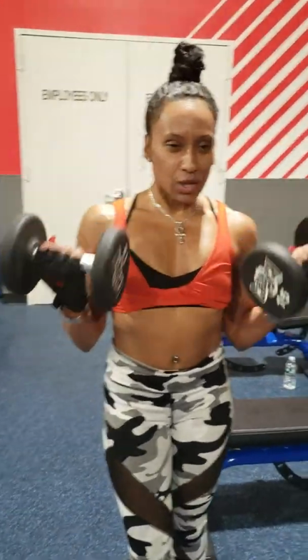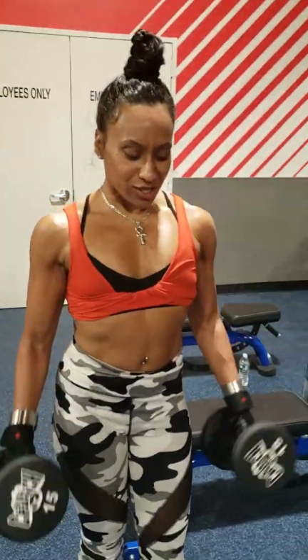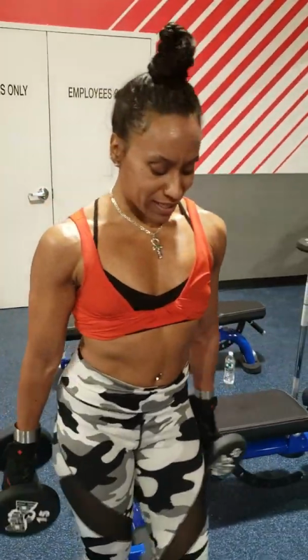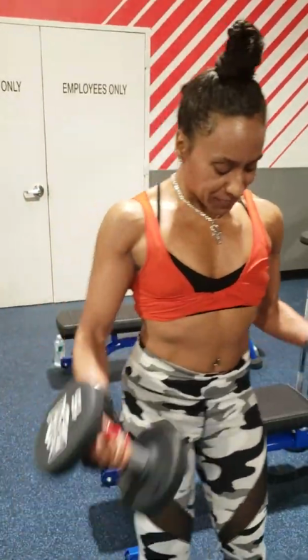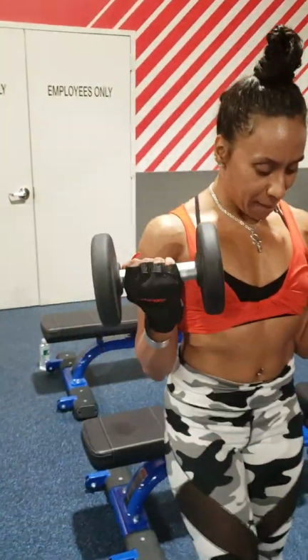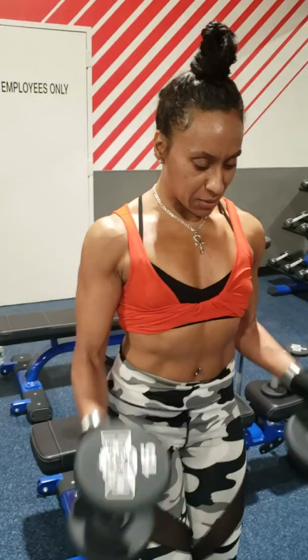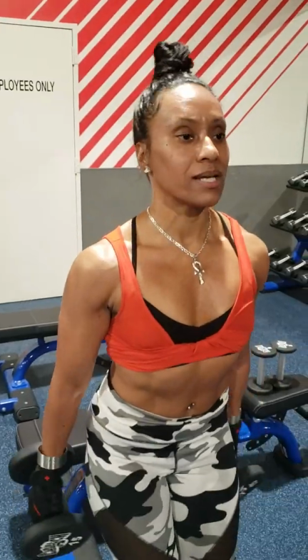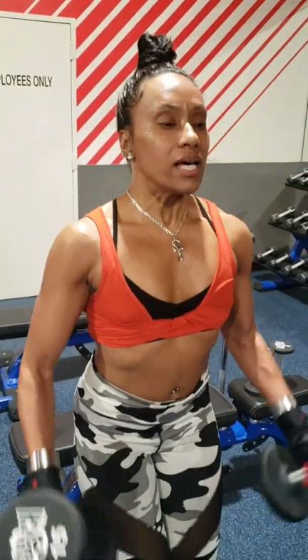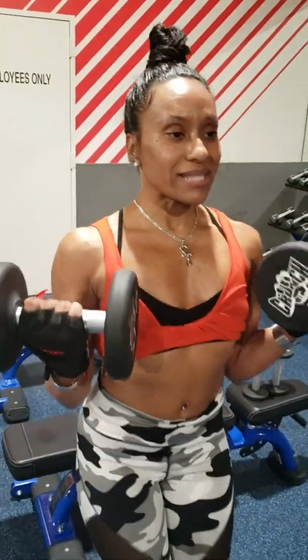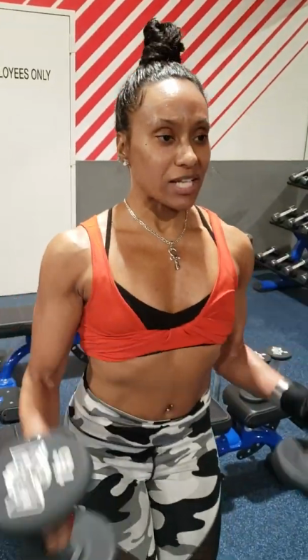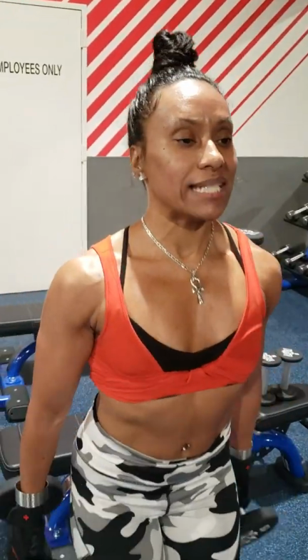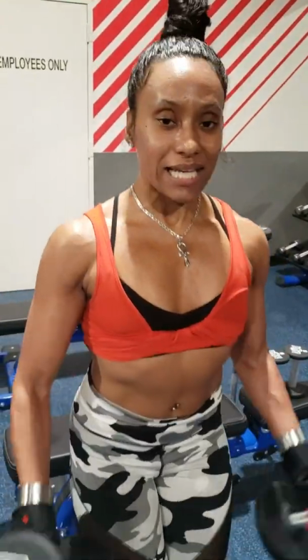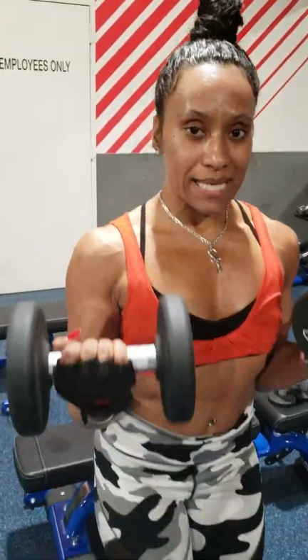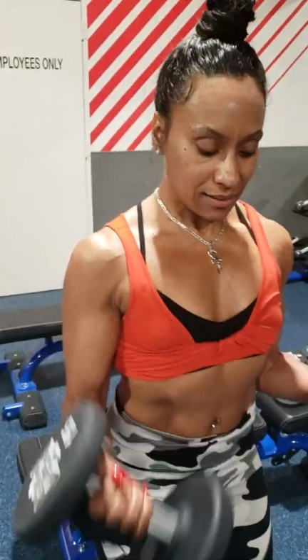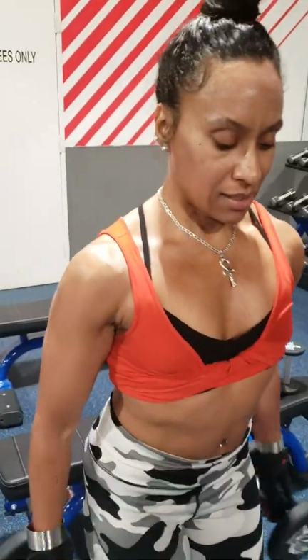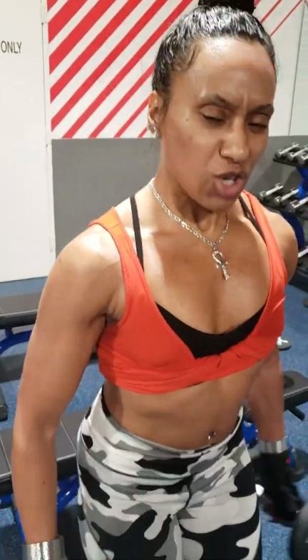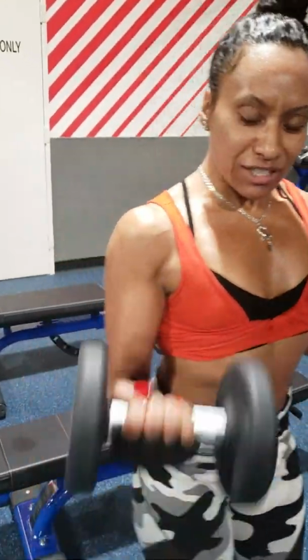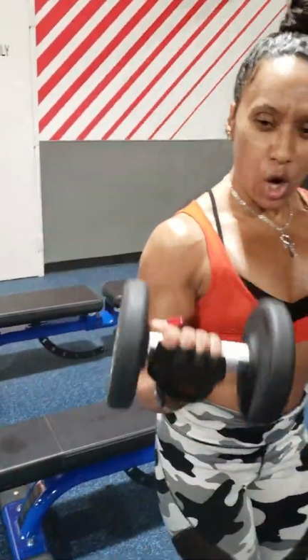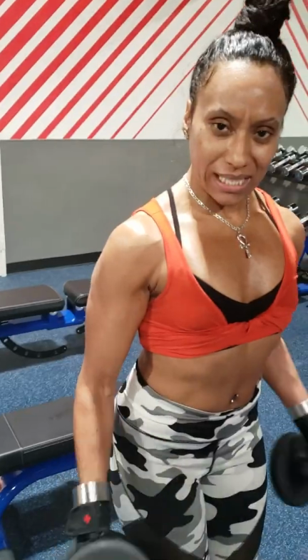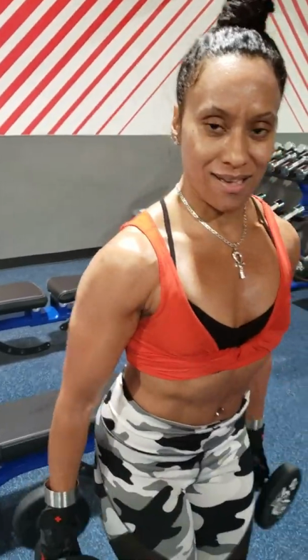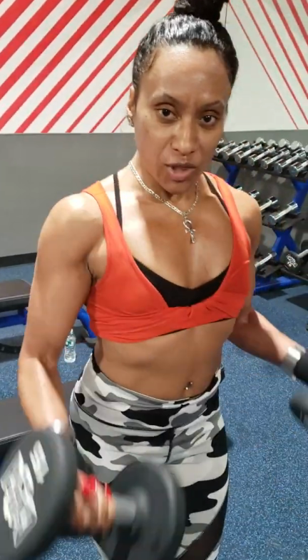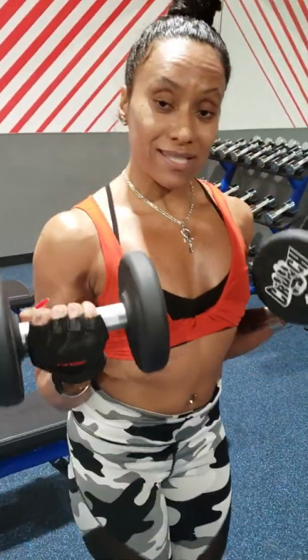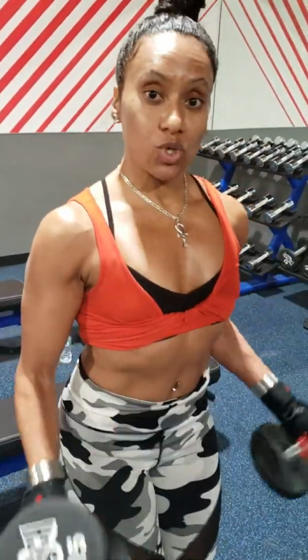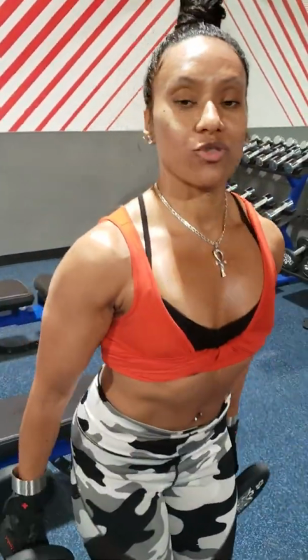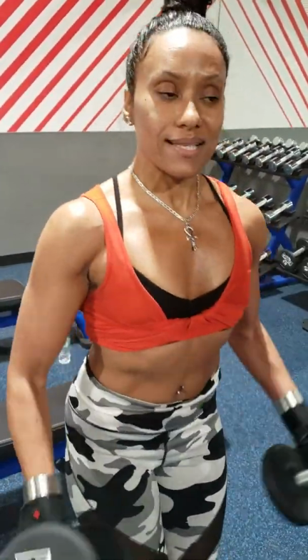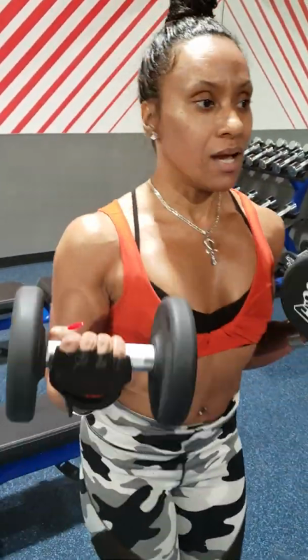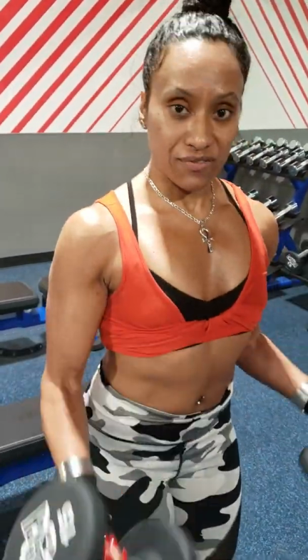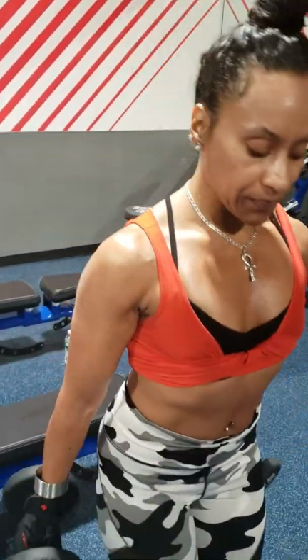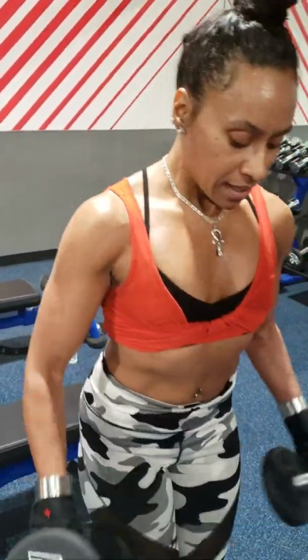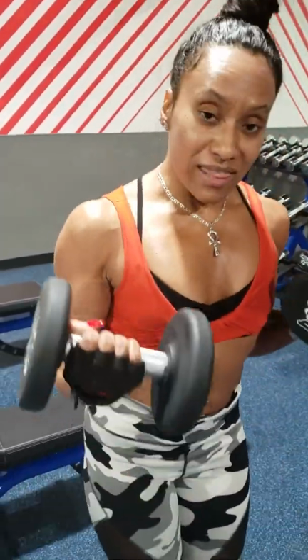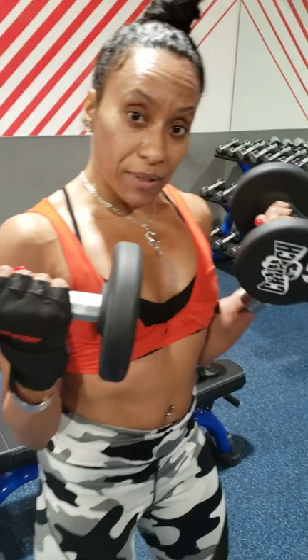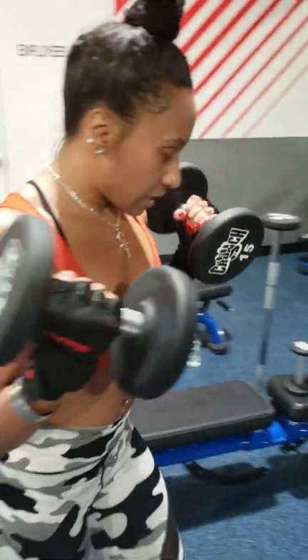I want you to start with some bicep curls. Chest out, back straight, knees slightly bent. Really hone in on those biceps. You can do about 3 sets of 15. And then you can put those down.